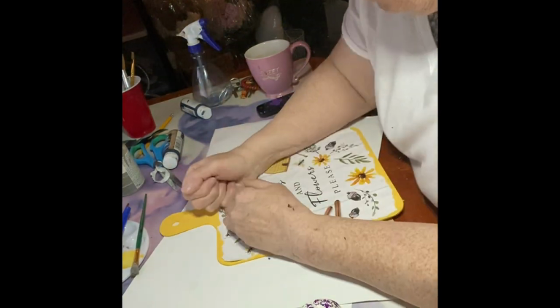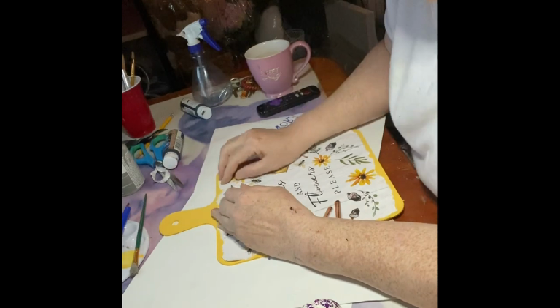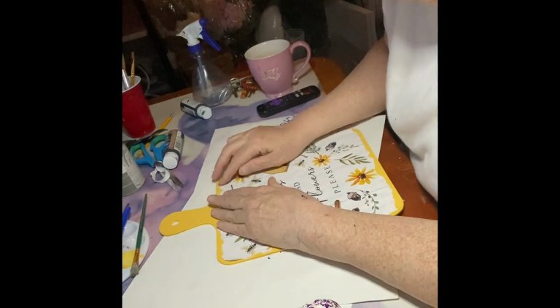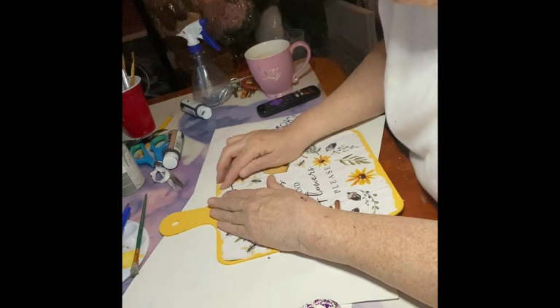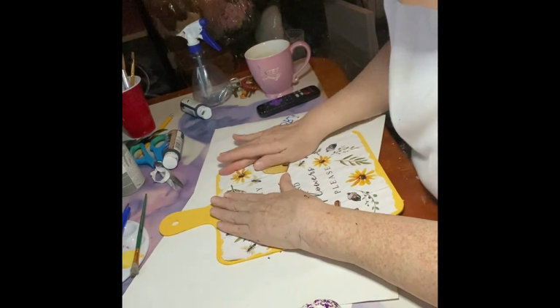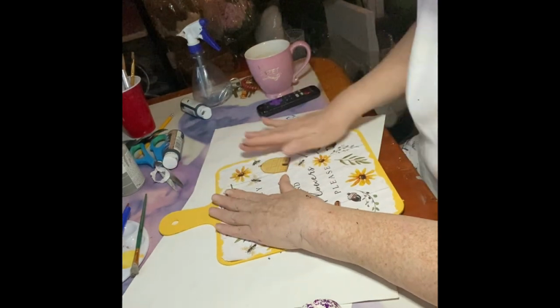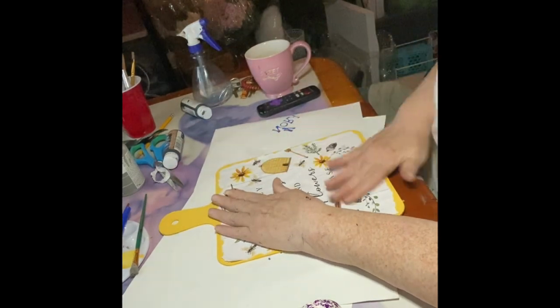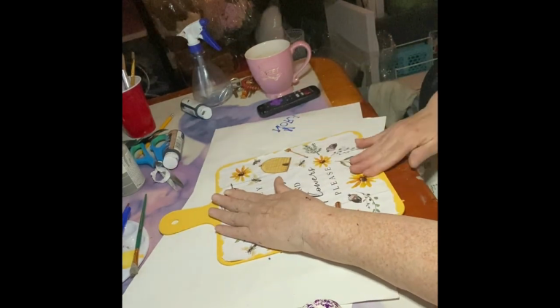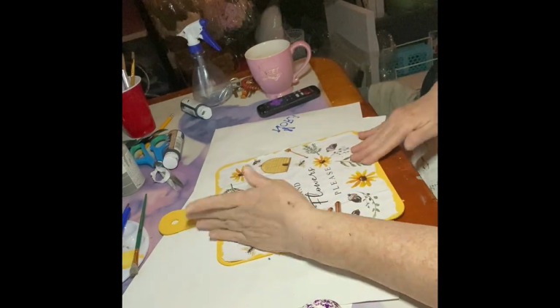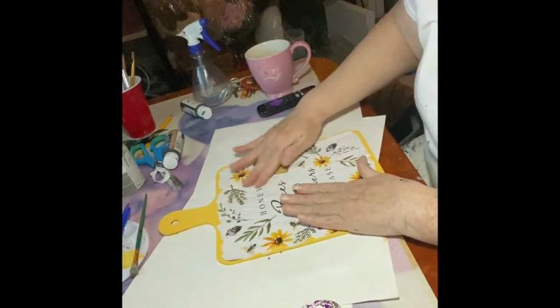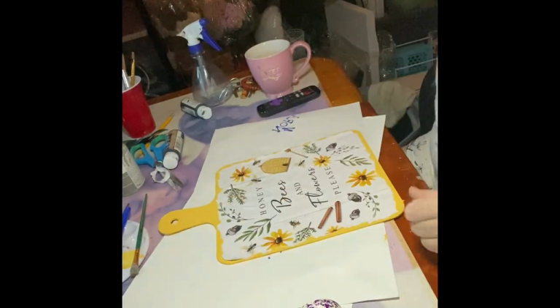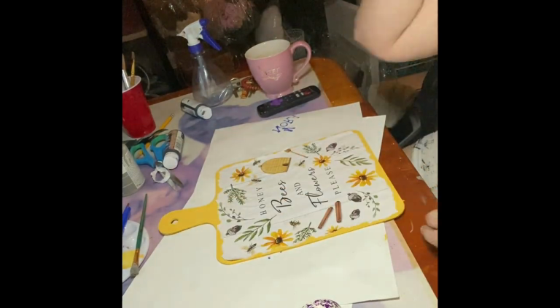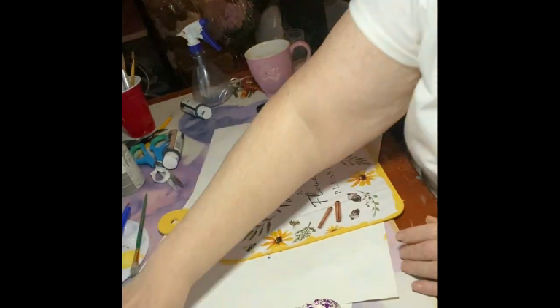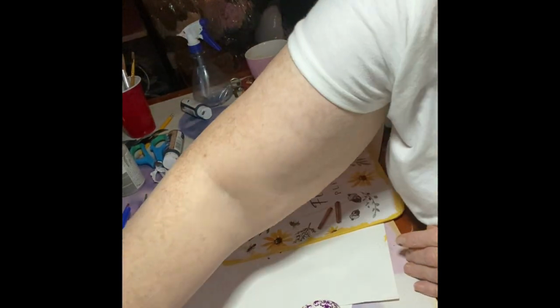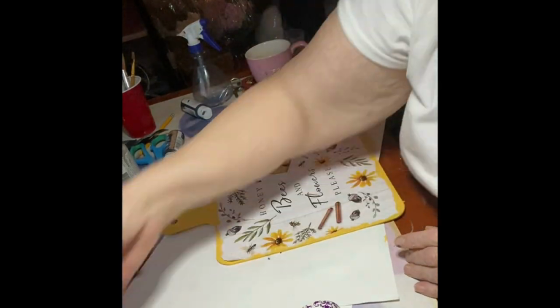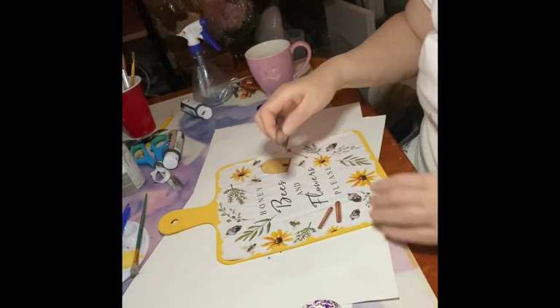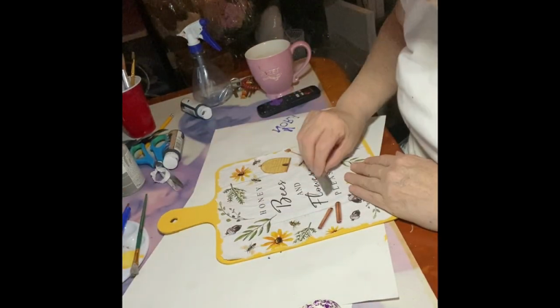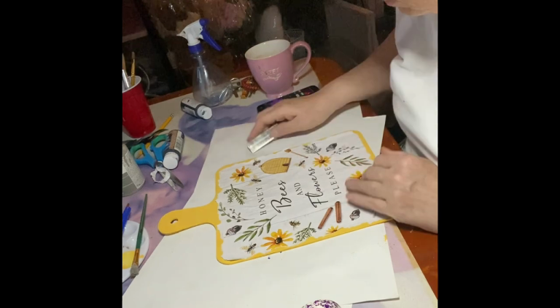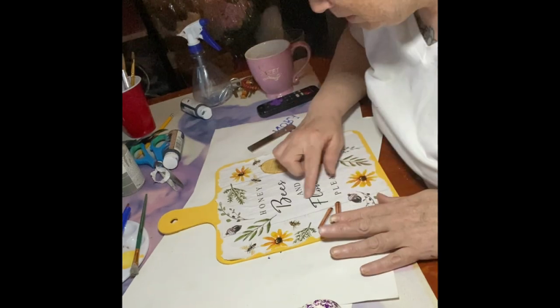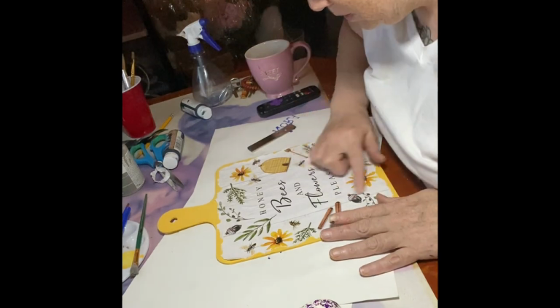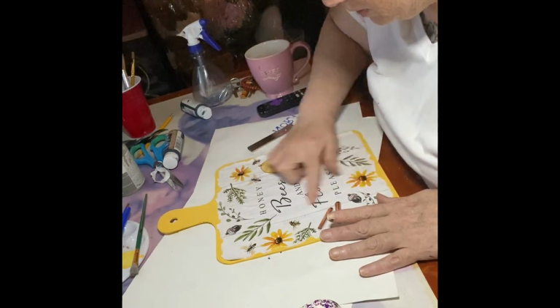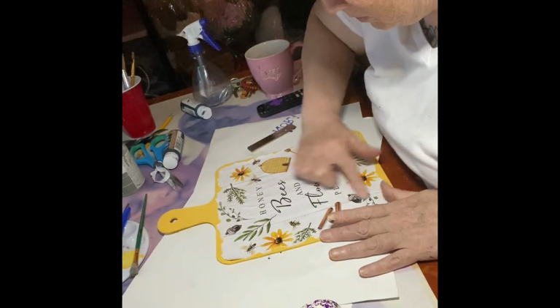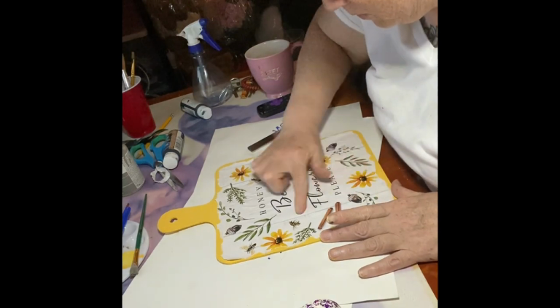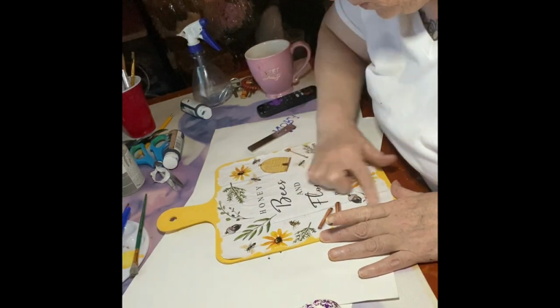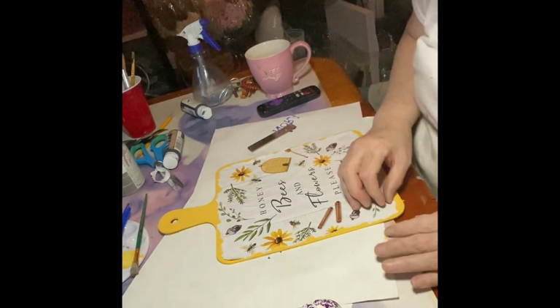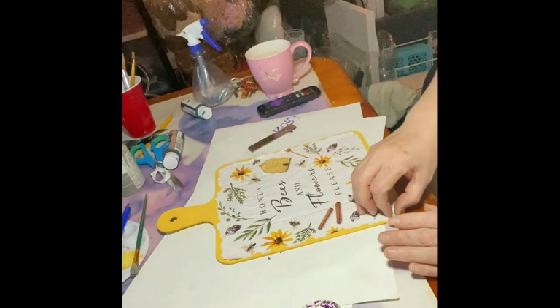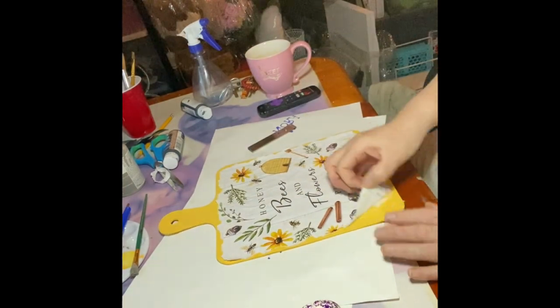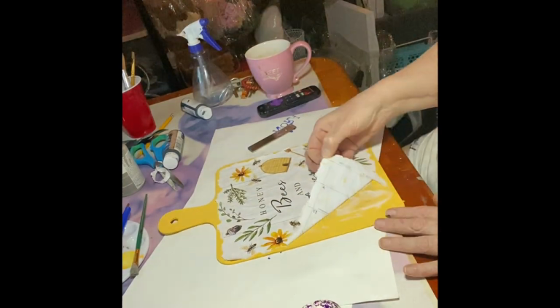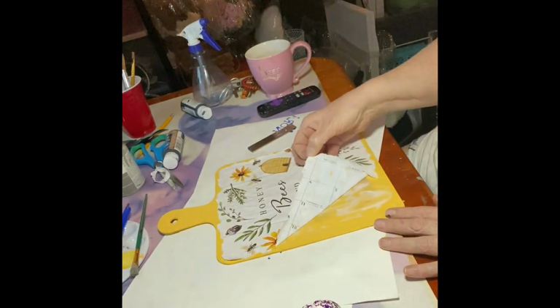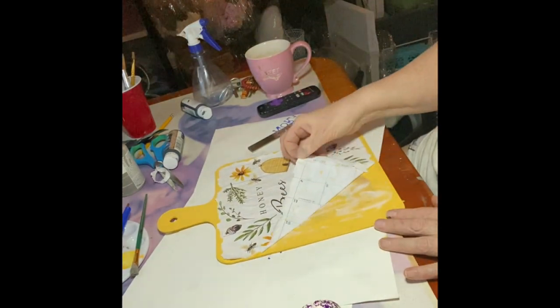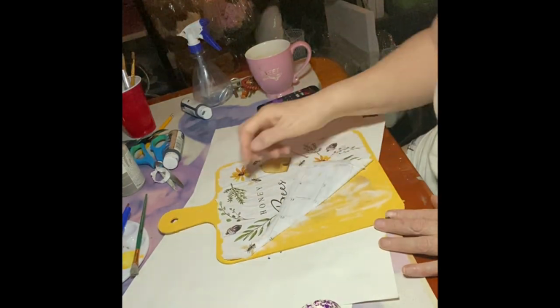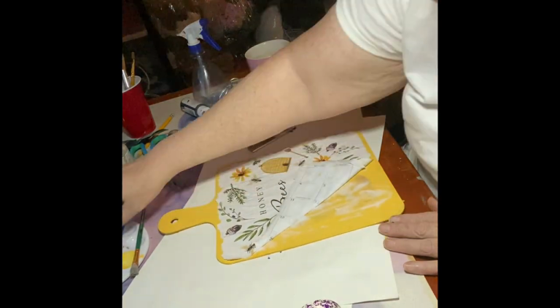Spread that paper smoothly. There's always going to be air bubbles, but you can use a pen to smooth them out. I left mine — it just shows that it's a homemade DIY project.